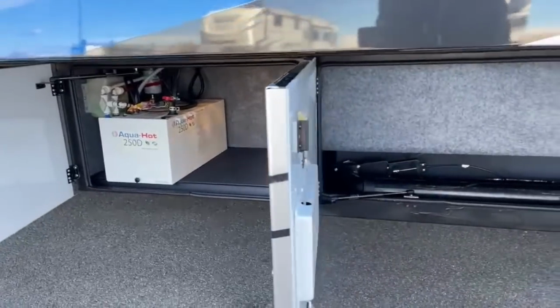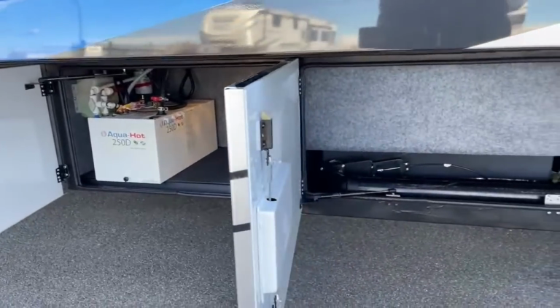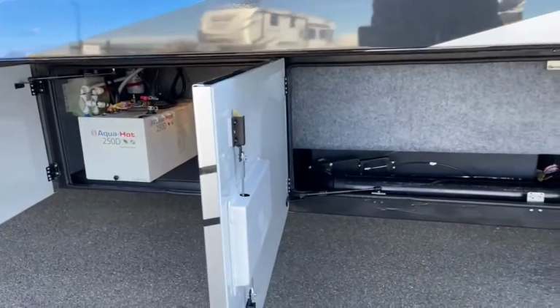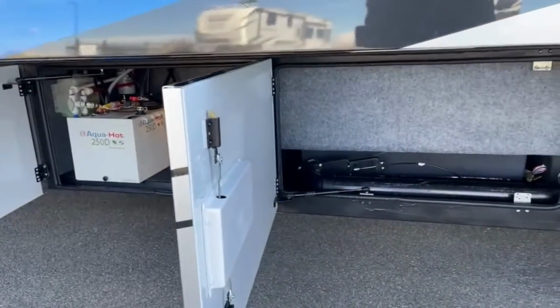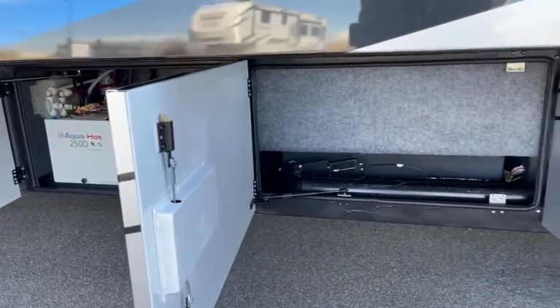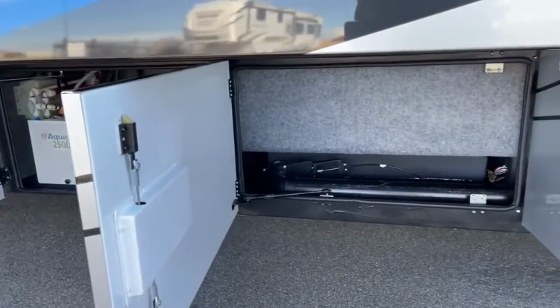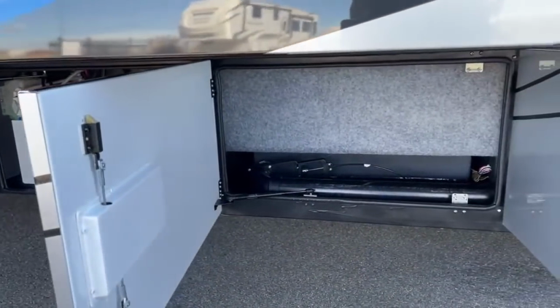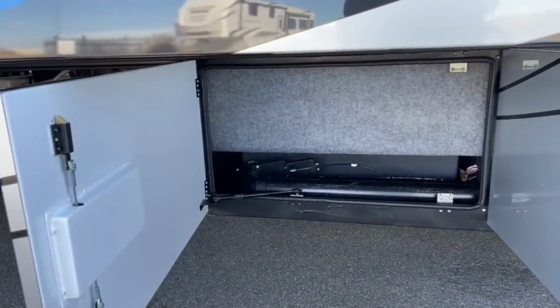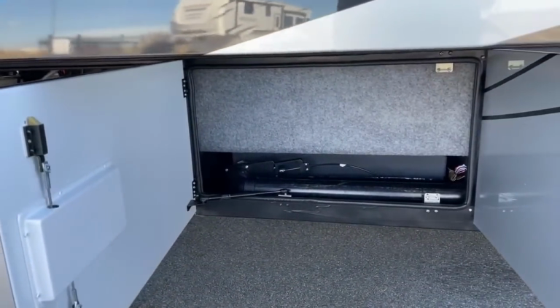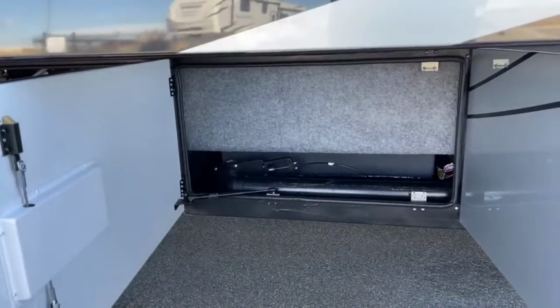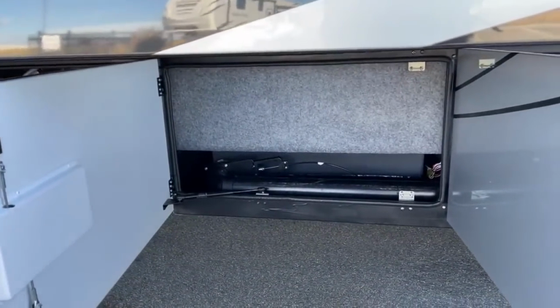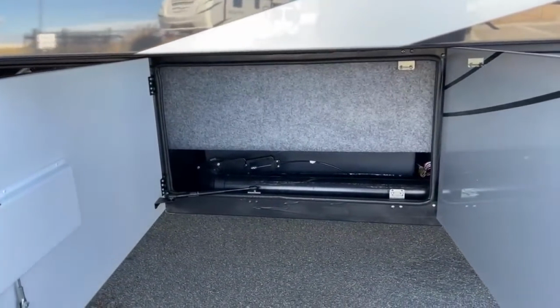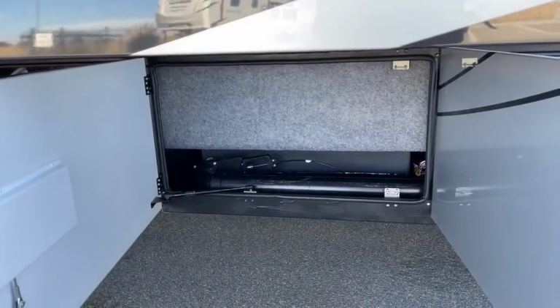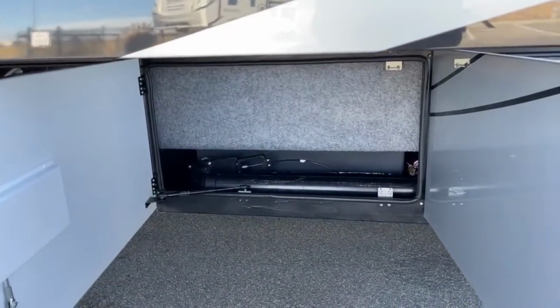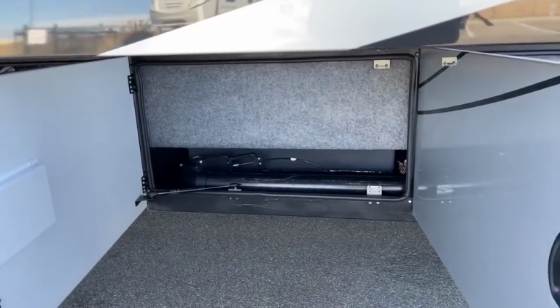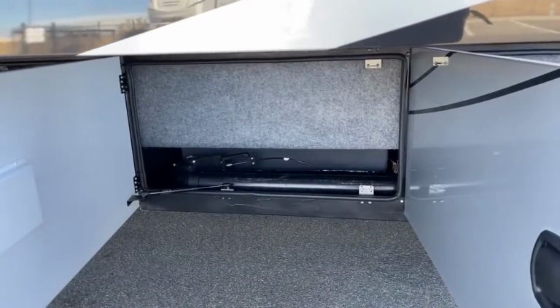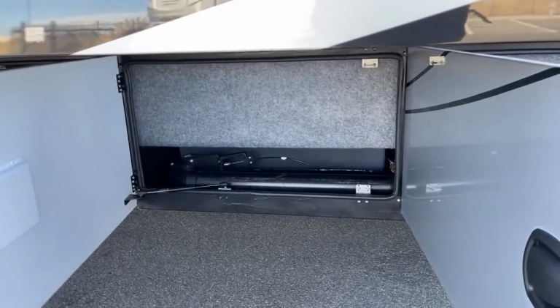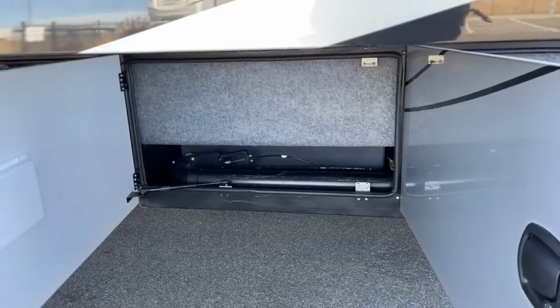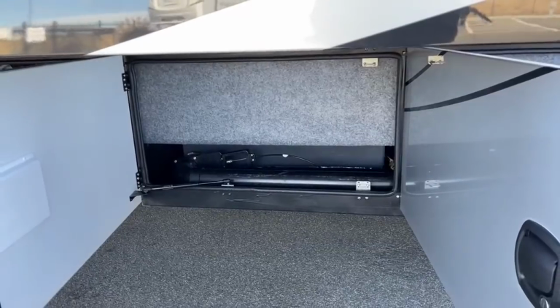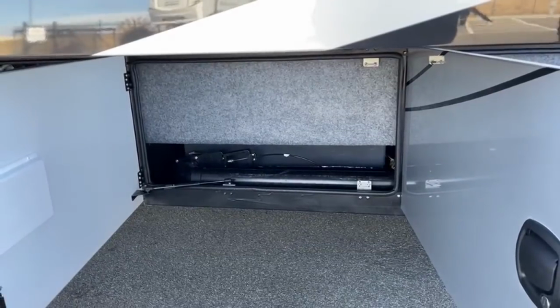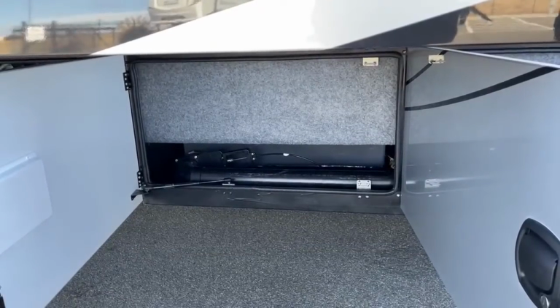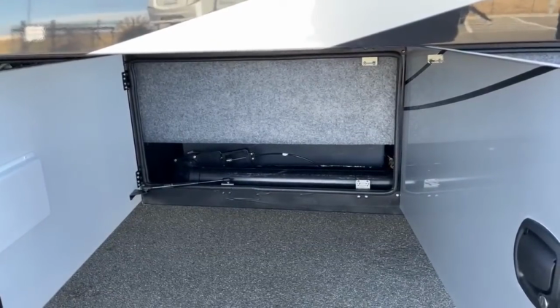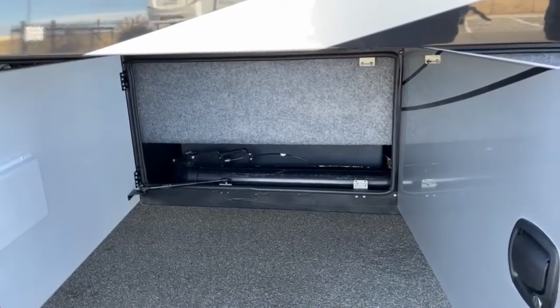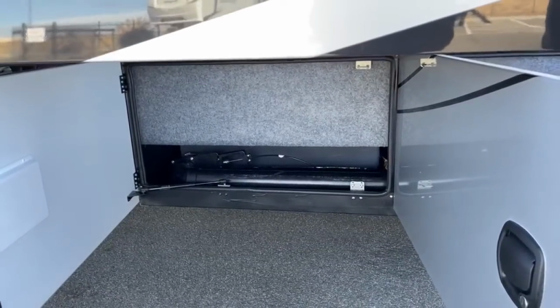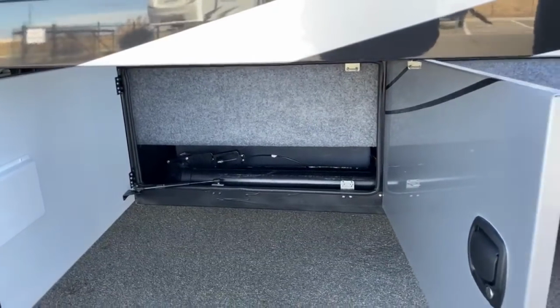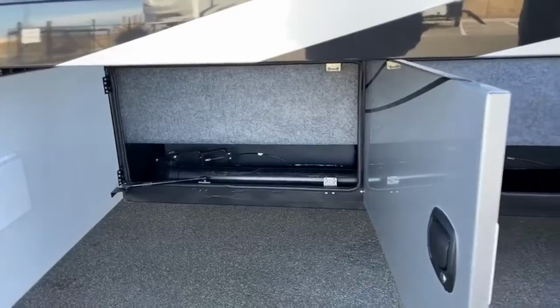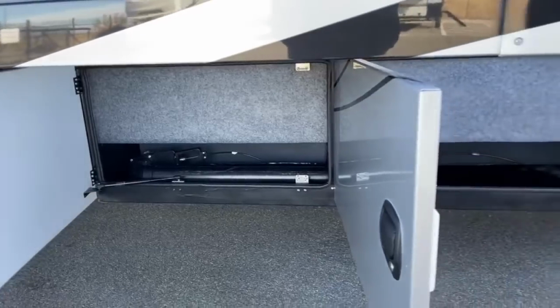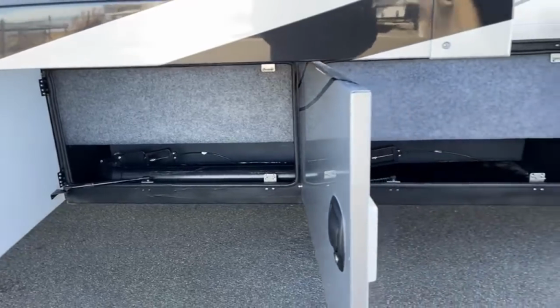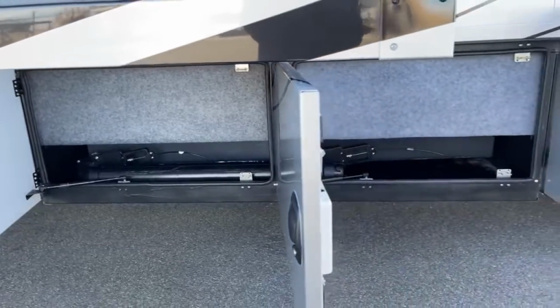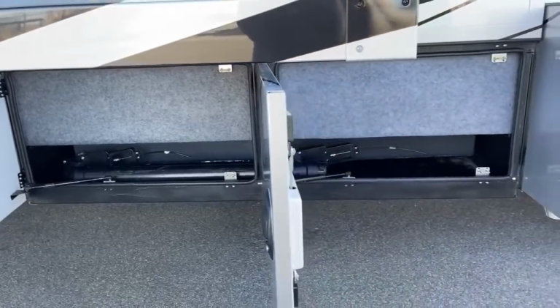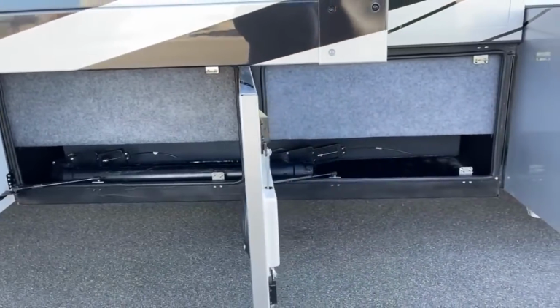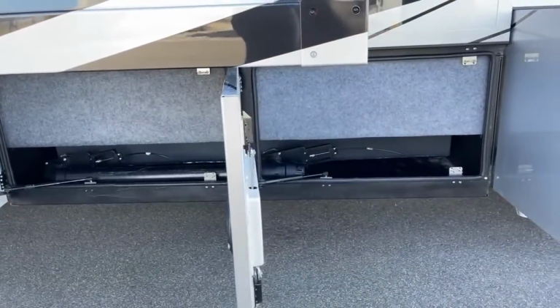In these next two bays, you're going to have 250 gallons total — 150 gallons of fresh water under the bed that I'll show you, and then two 75-gallon black and gray tanks.